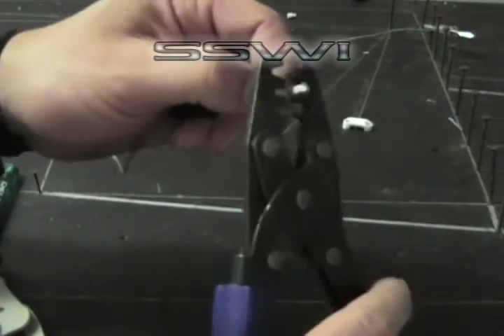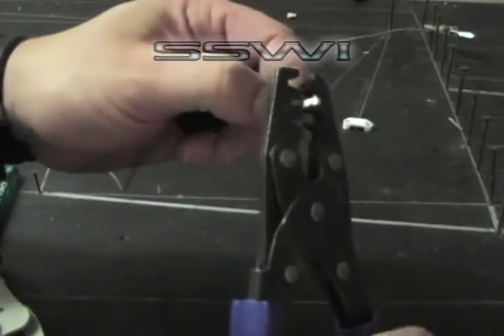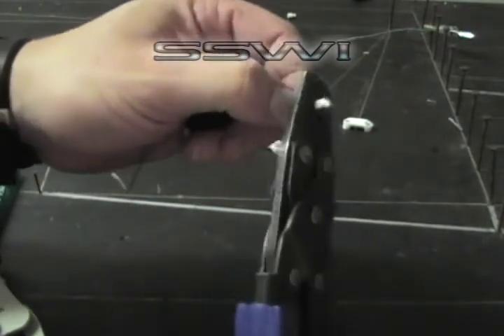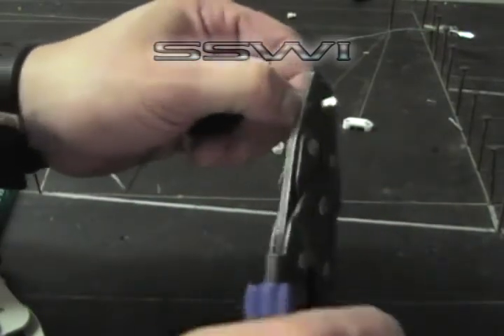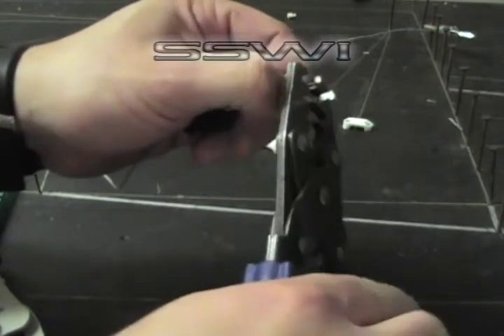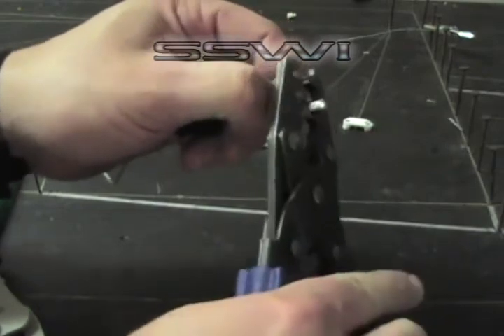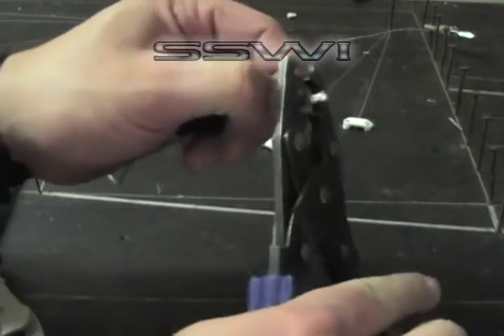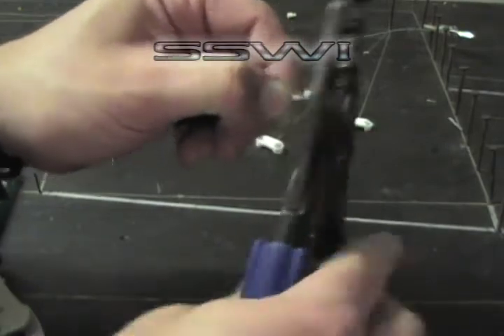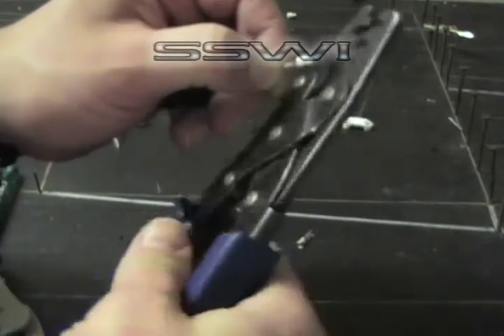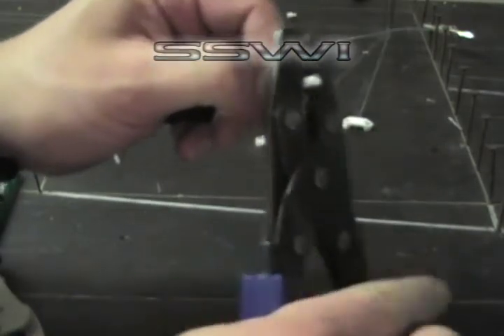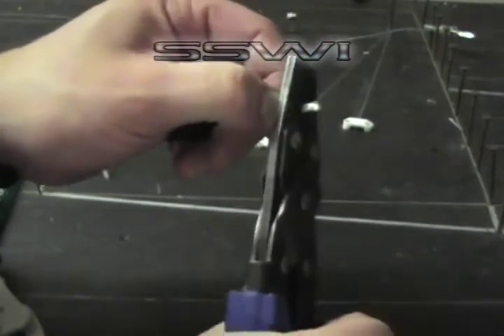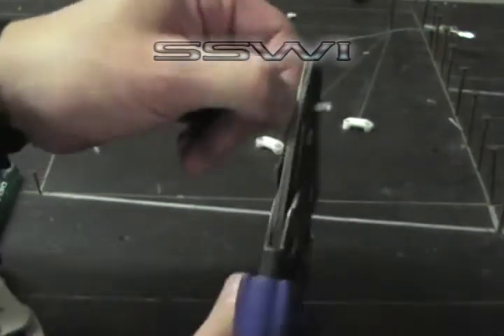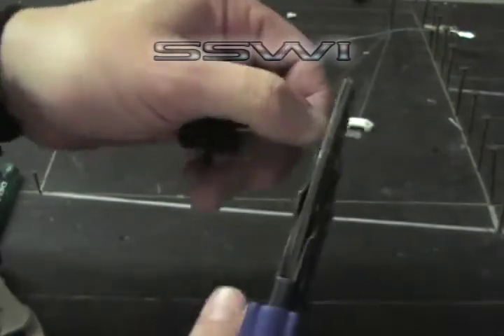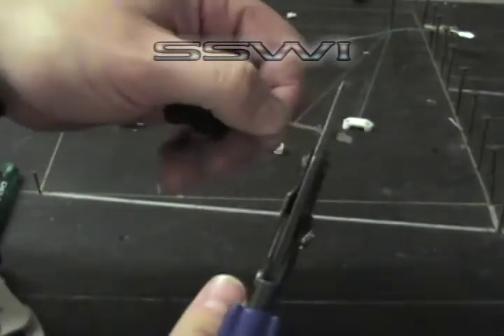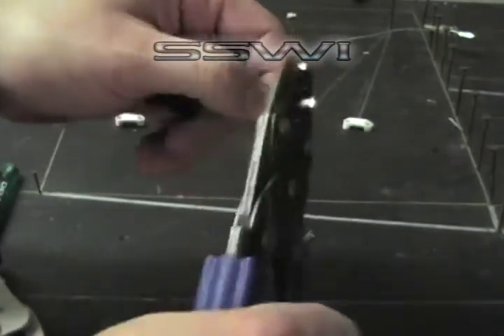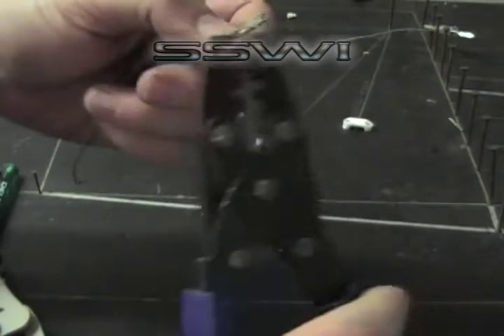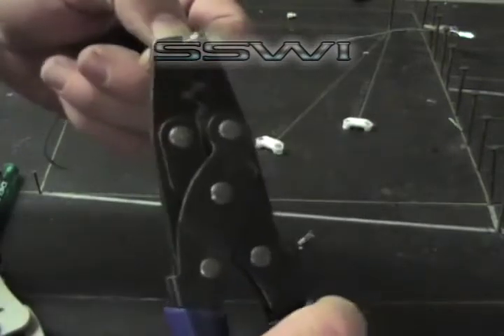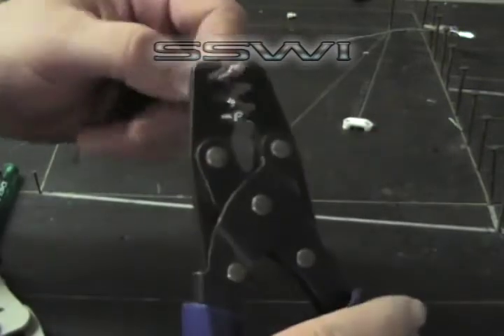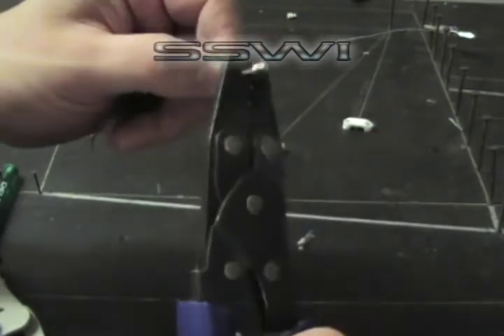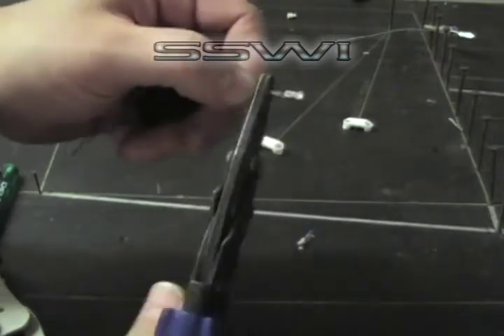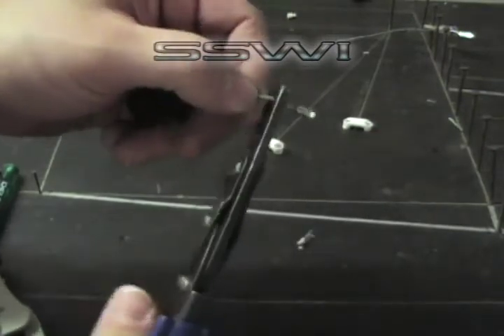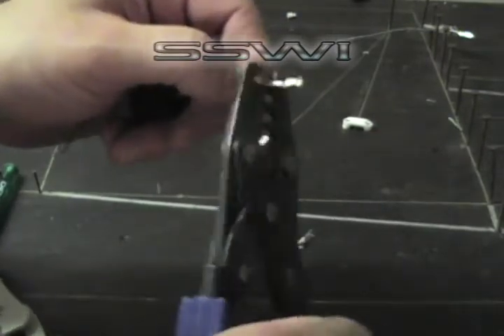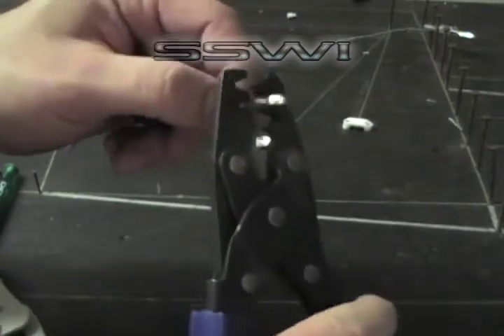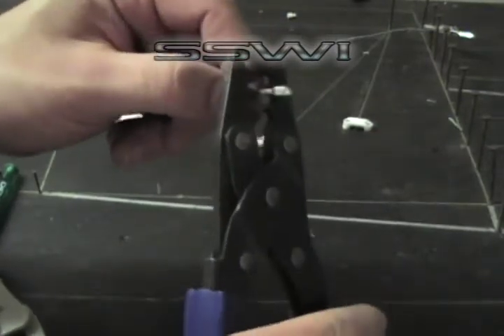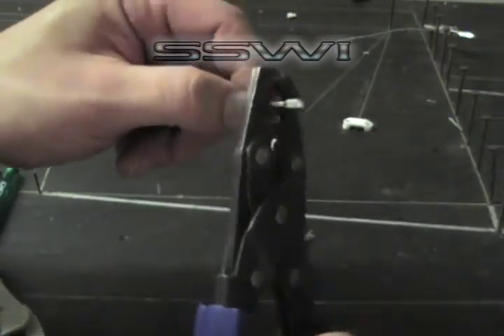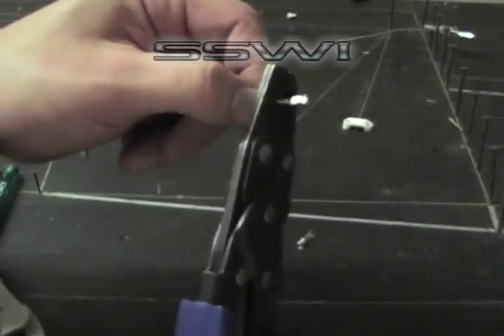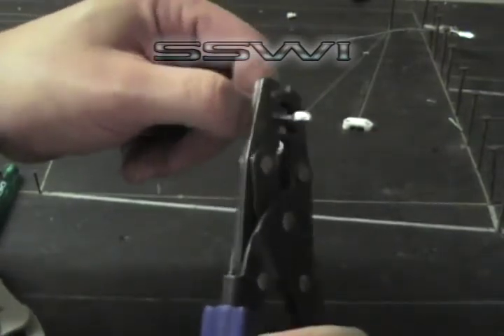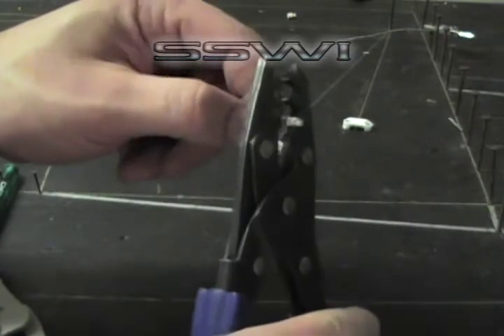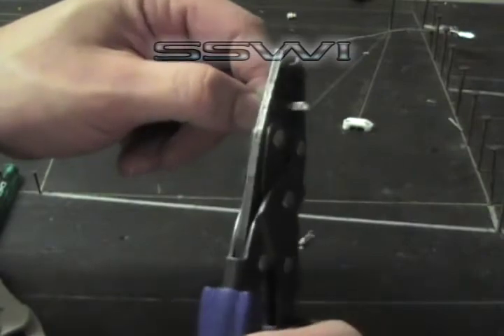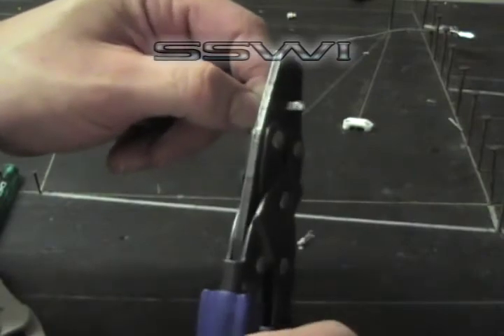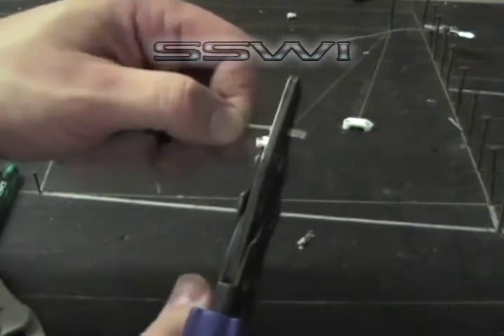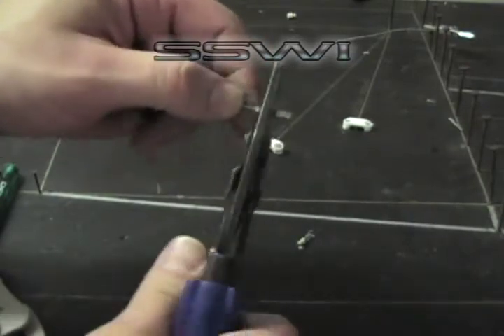Start crimping in position D, then go to E. Then for the insulation crimp, do the same thing: go to C, then D, and then finish up on E.